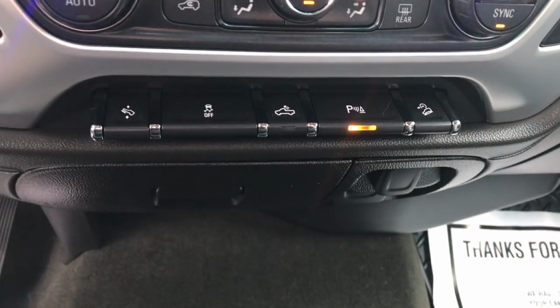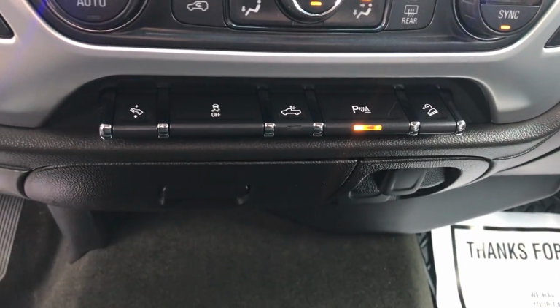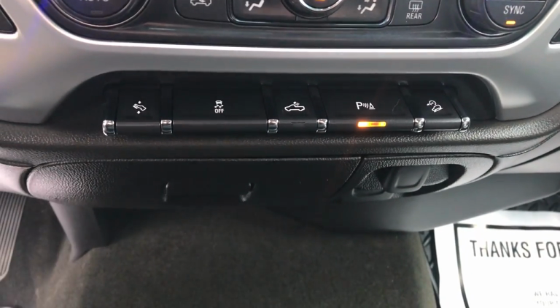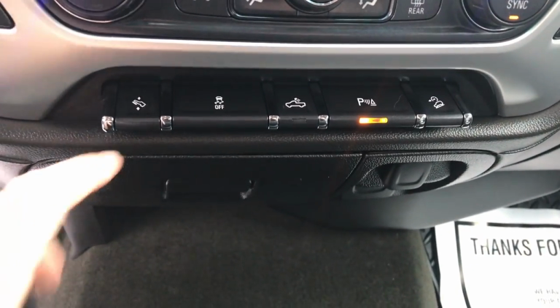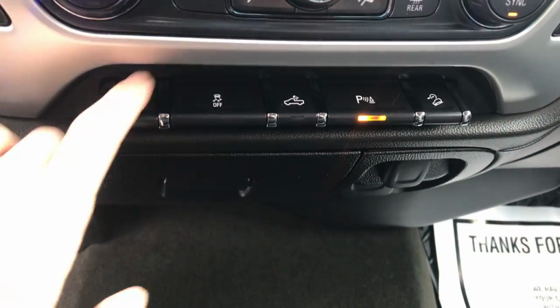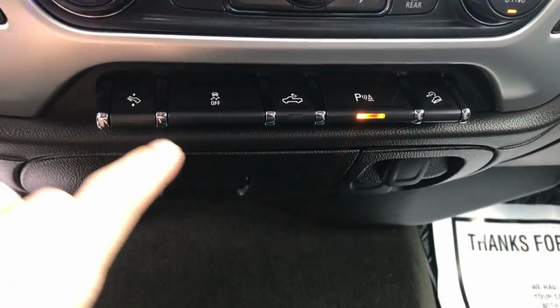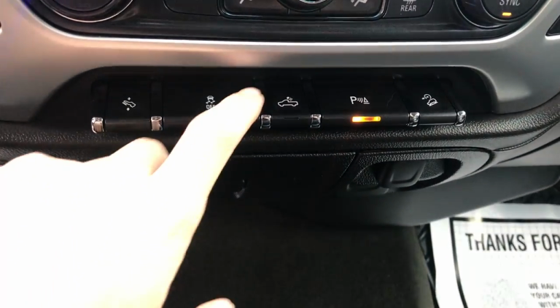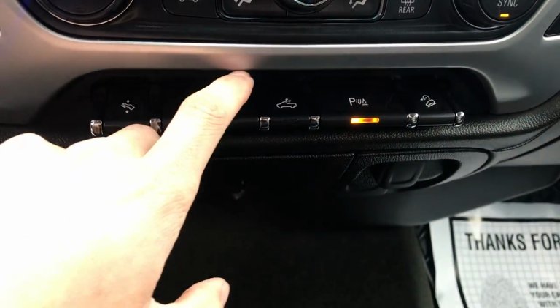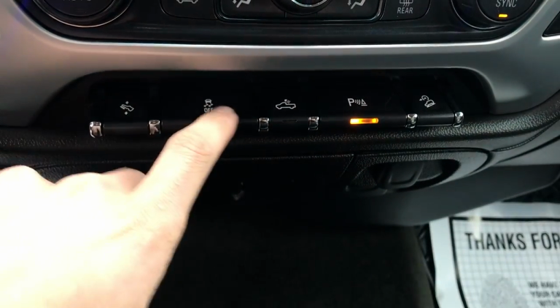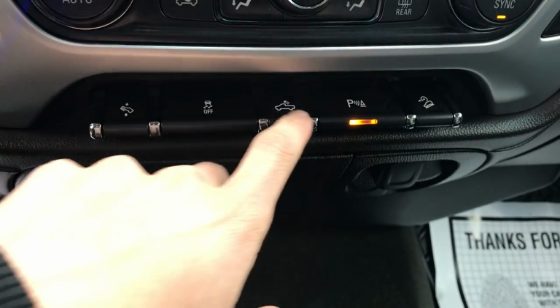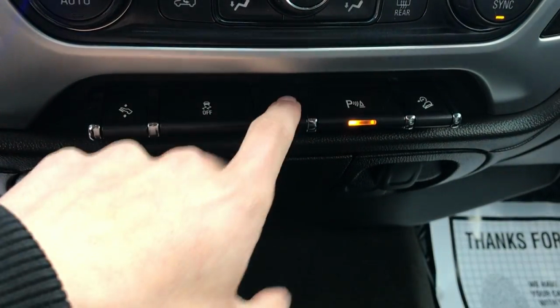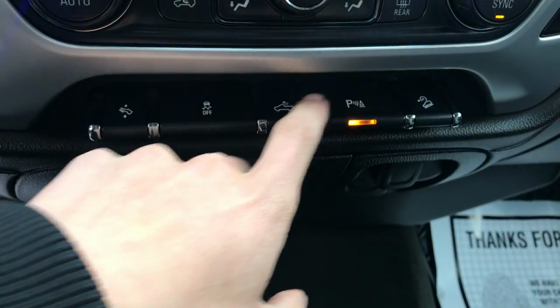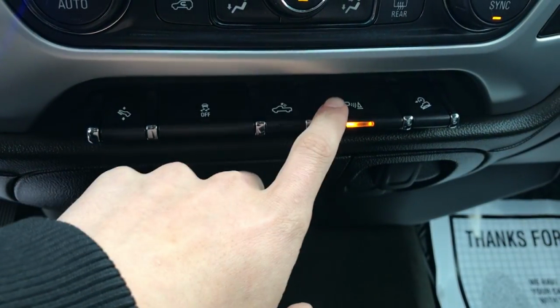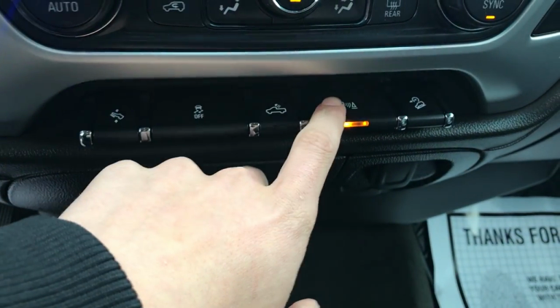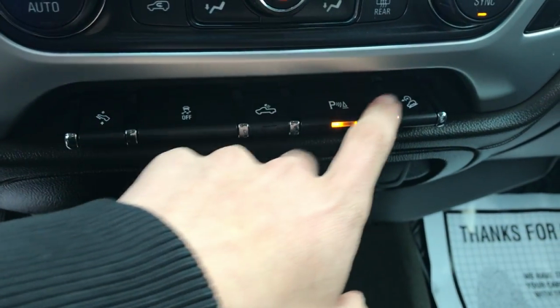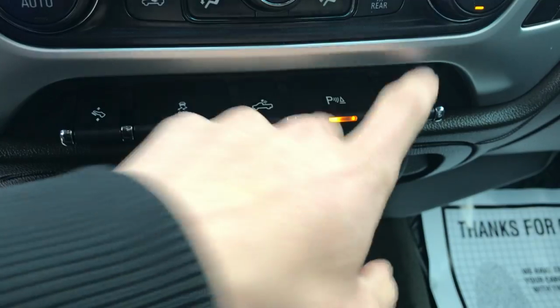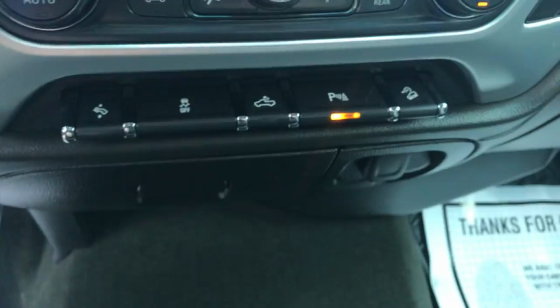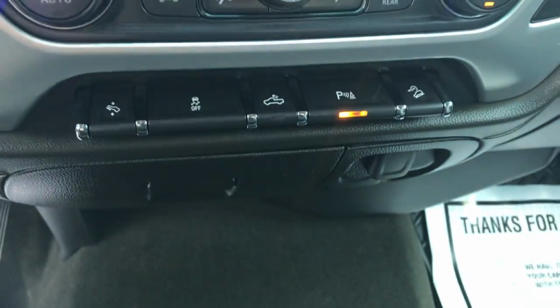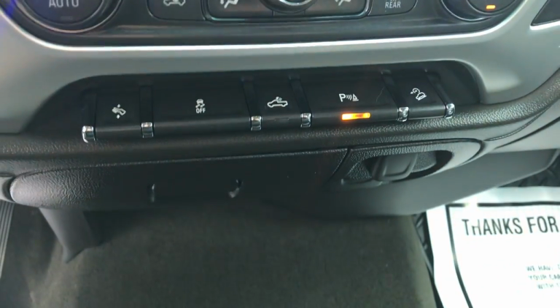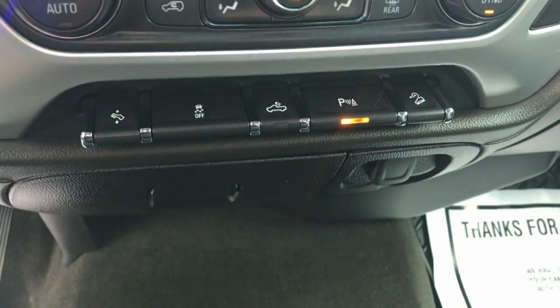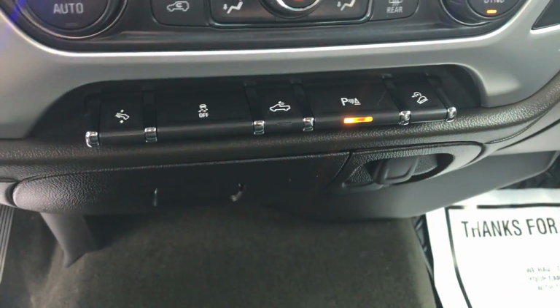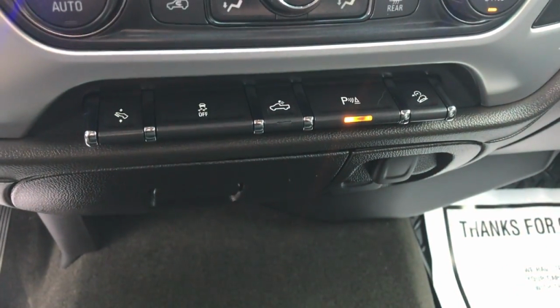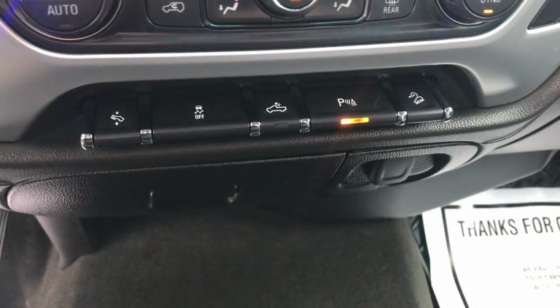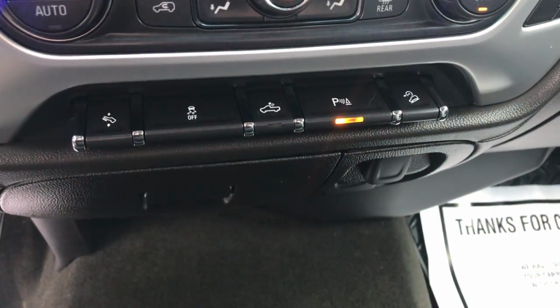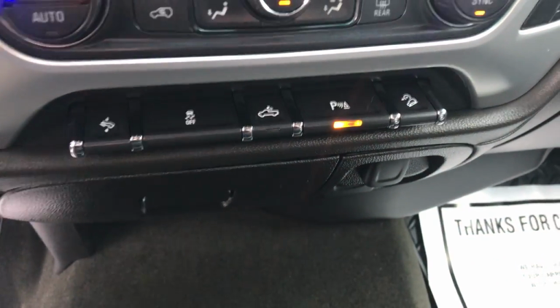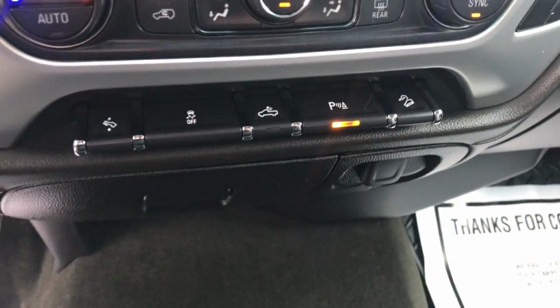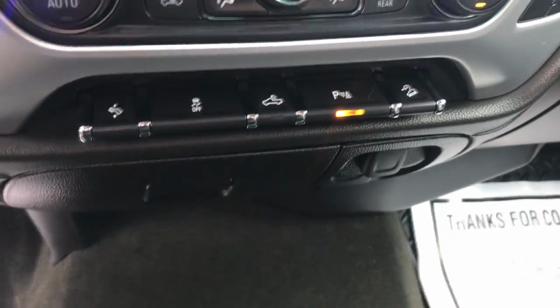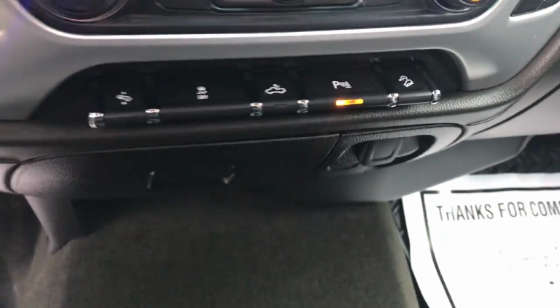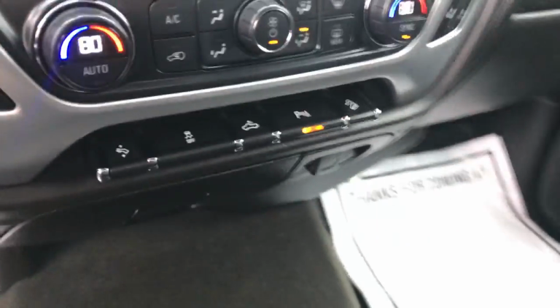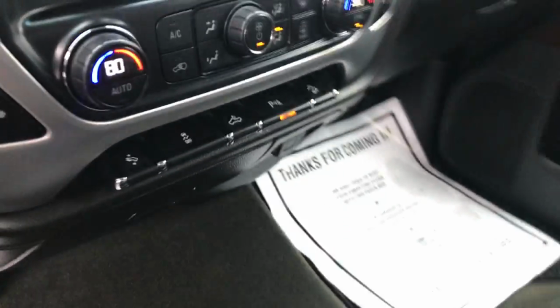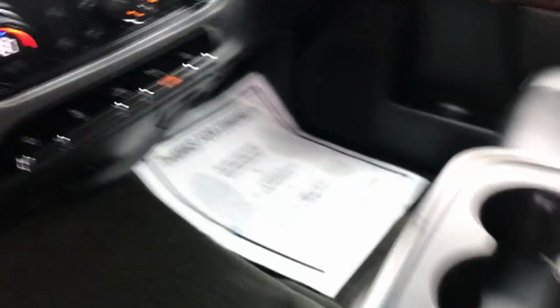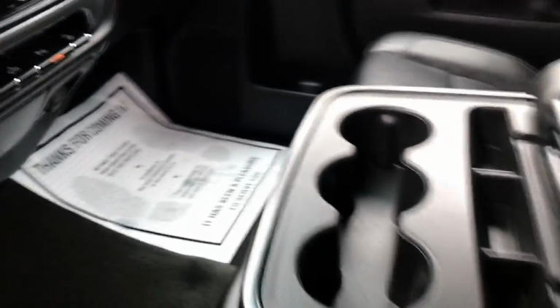There are some extra goodies down here — you've got your power pedals, traction control, bed lights, and parking sensors, as well as hill descent control because this truck is equipped with the DC-71 off-road package.